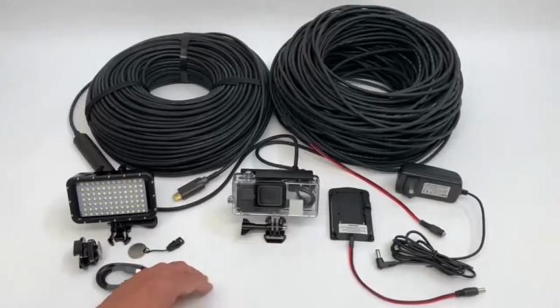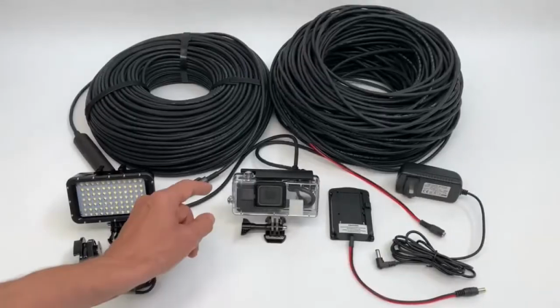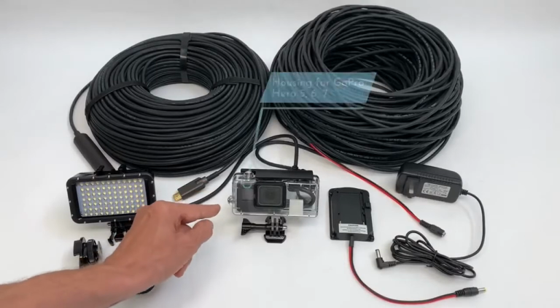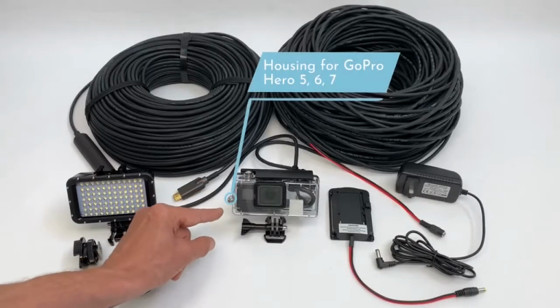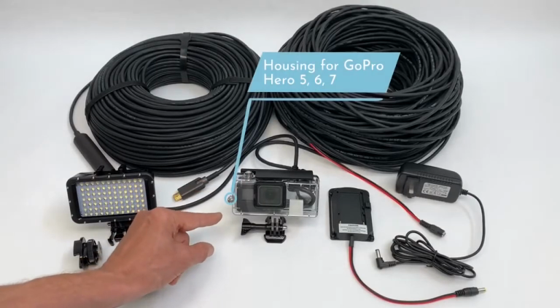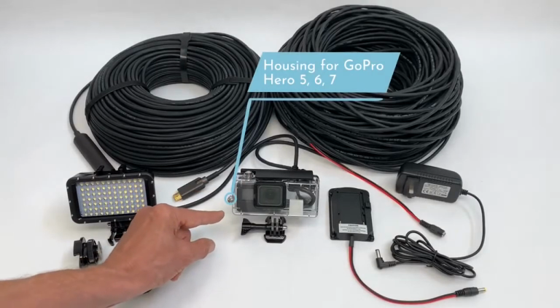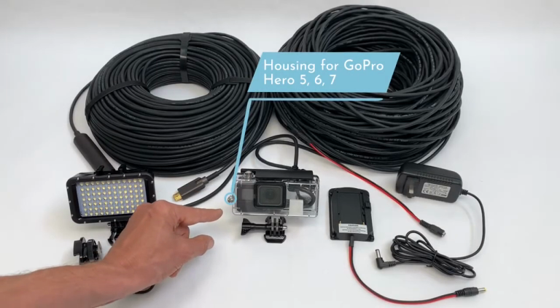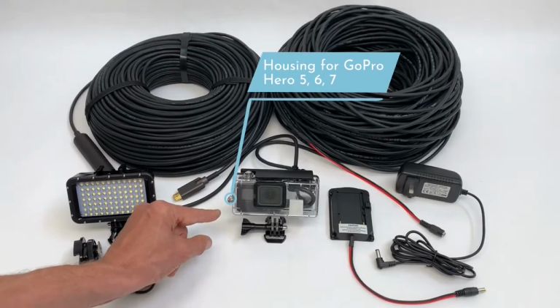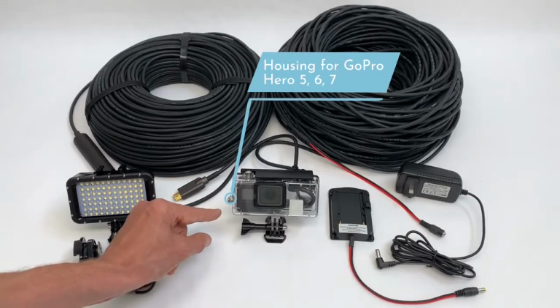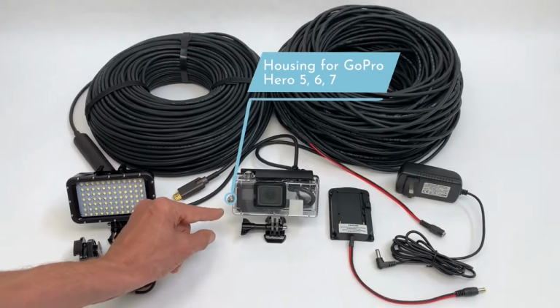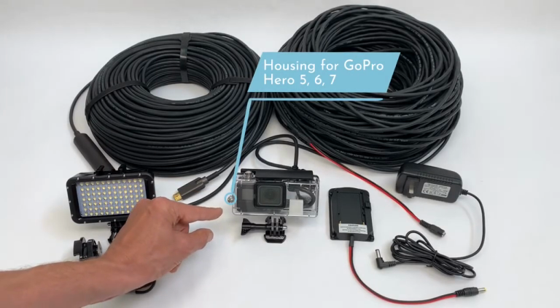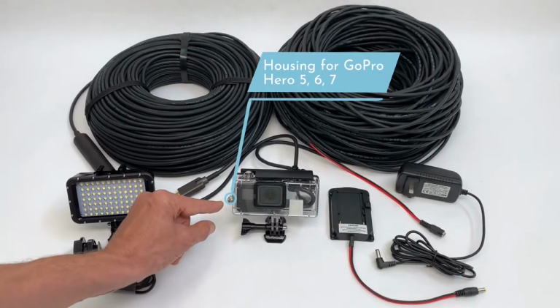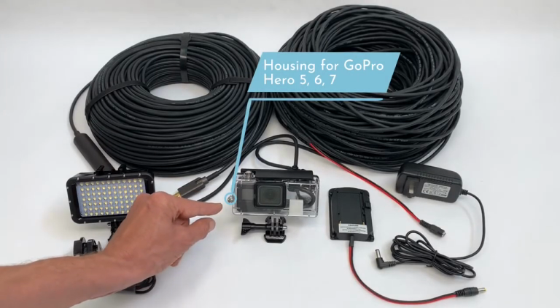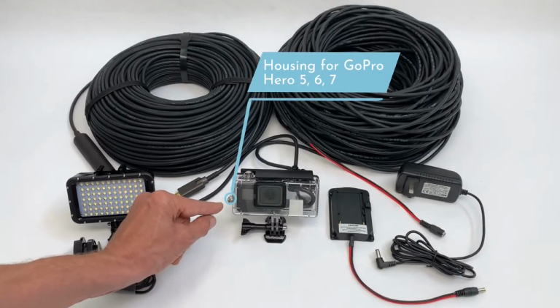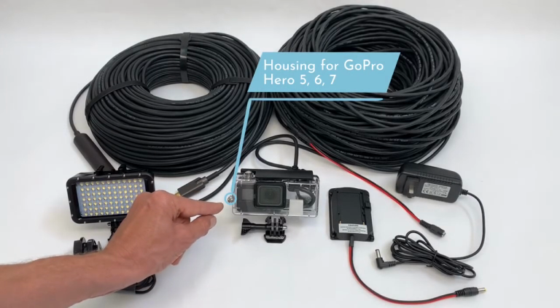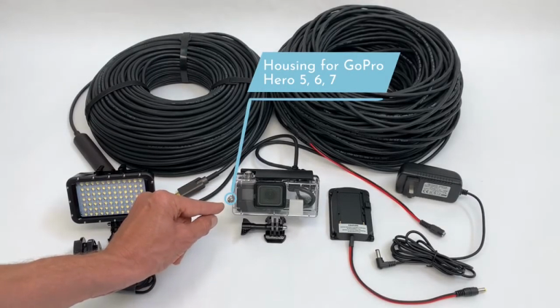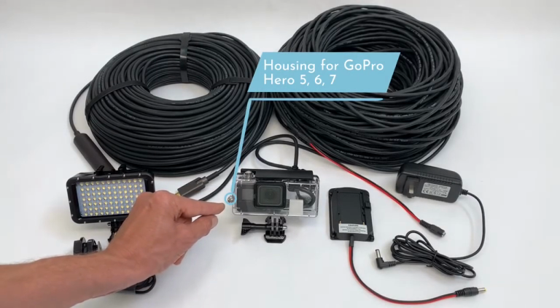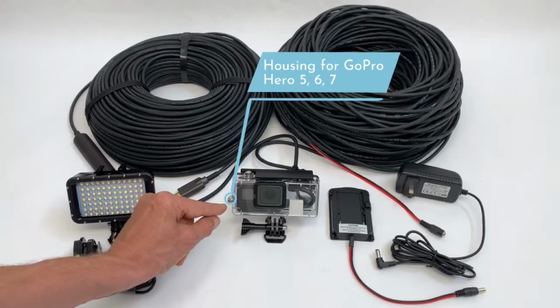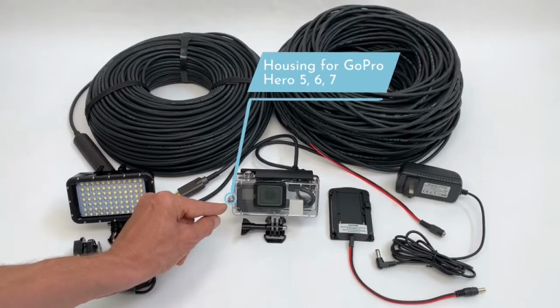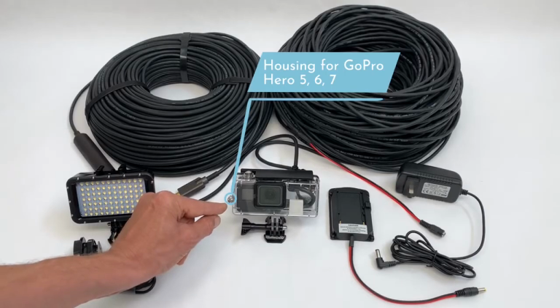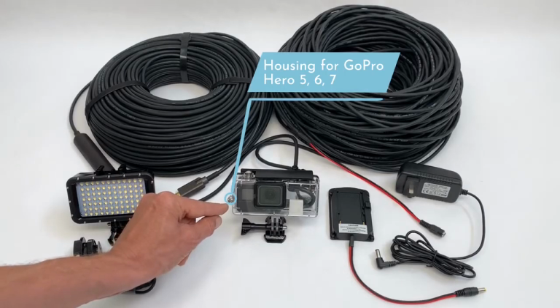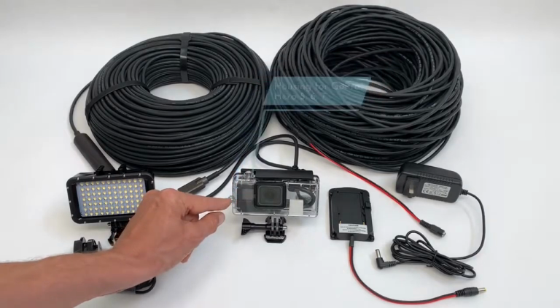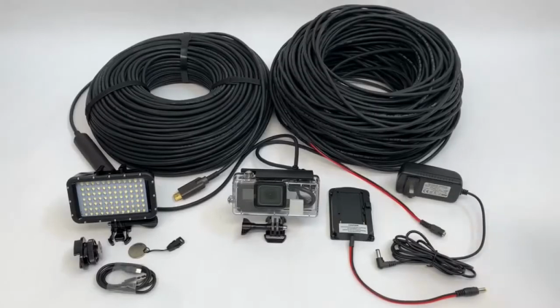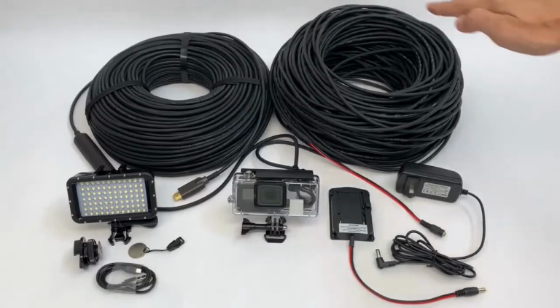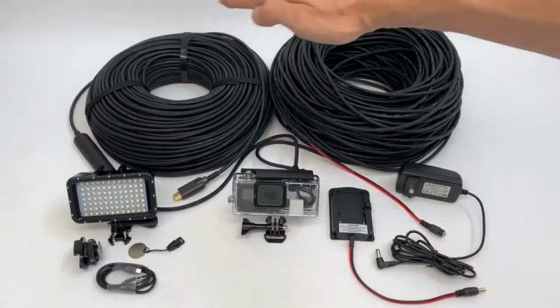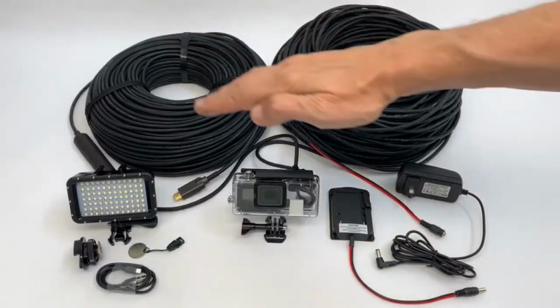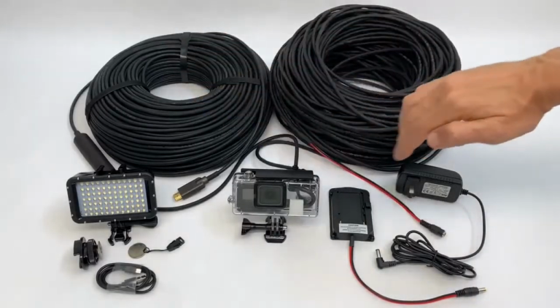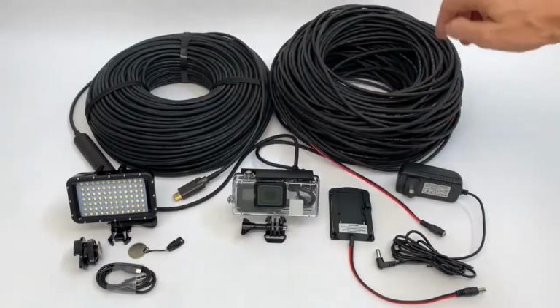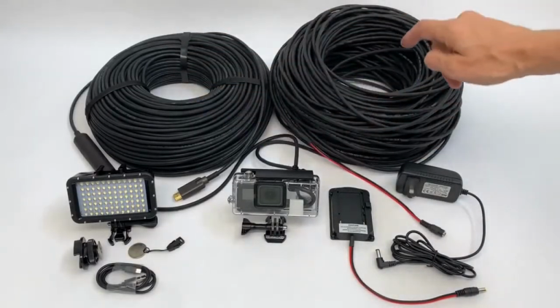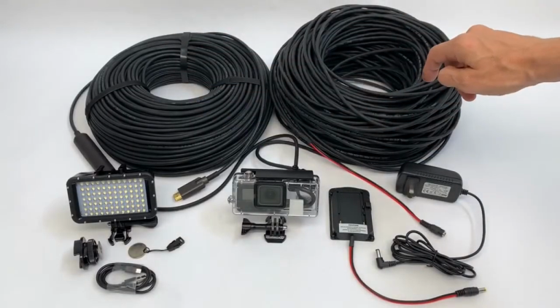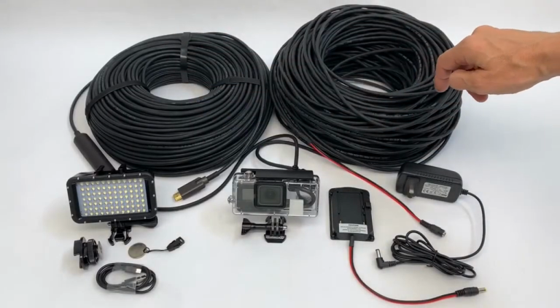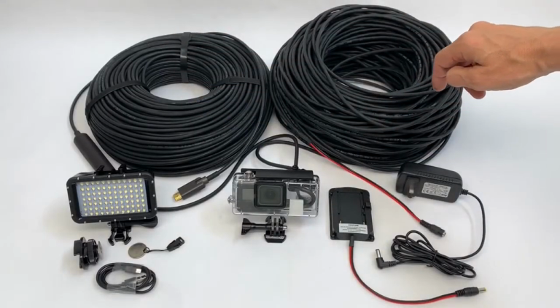The housing of this set accepts cameras such as GoPro Hero5, Hero6, and Hero7. The advantage of this set is two external cables.